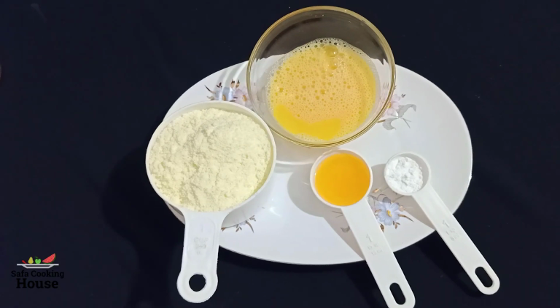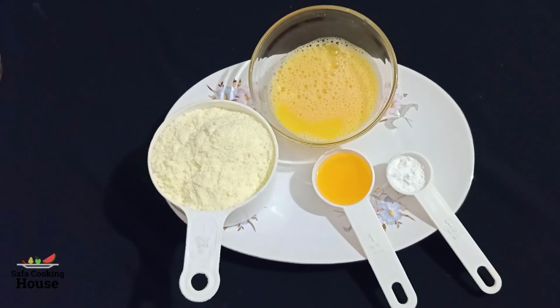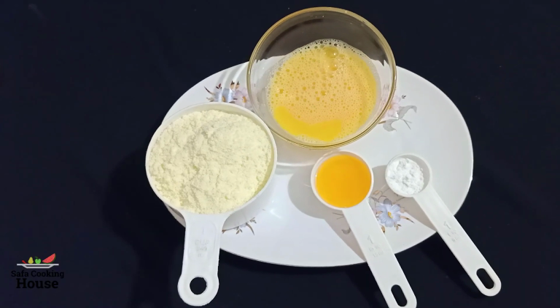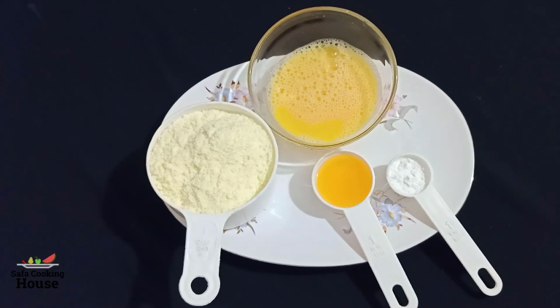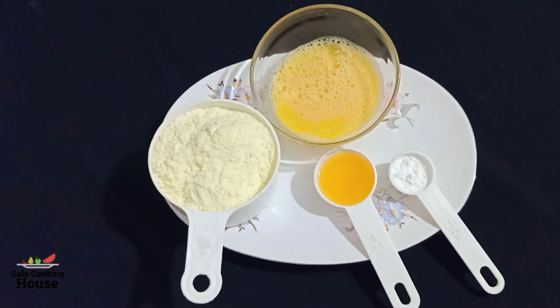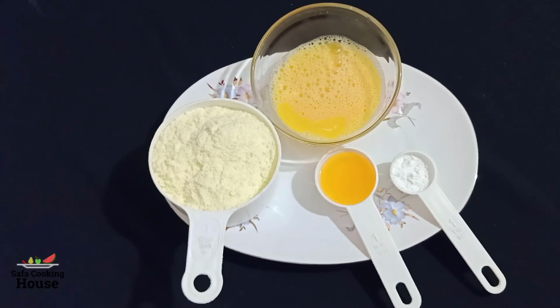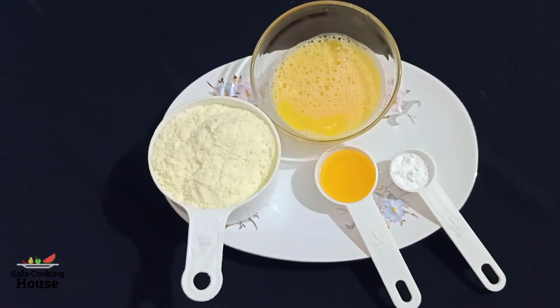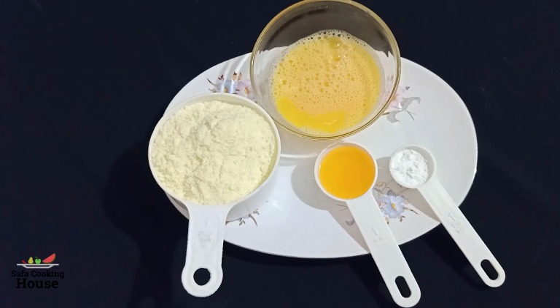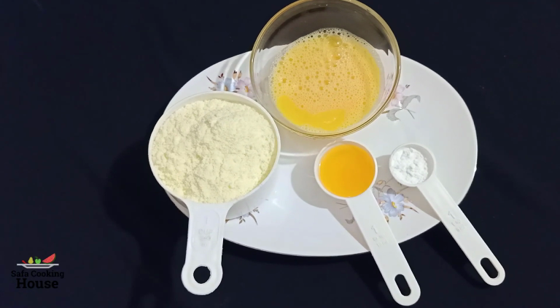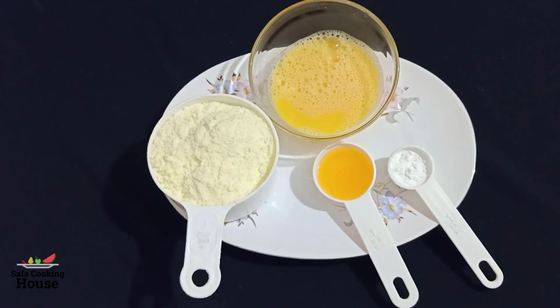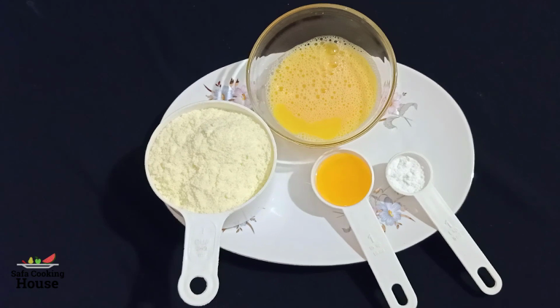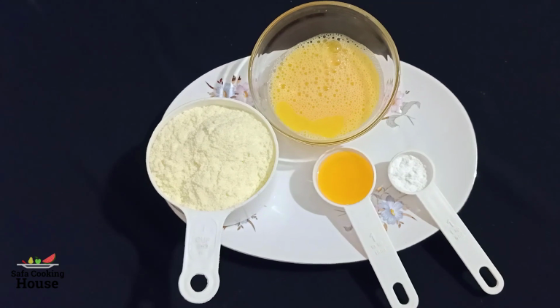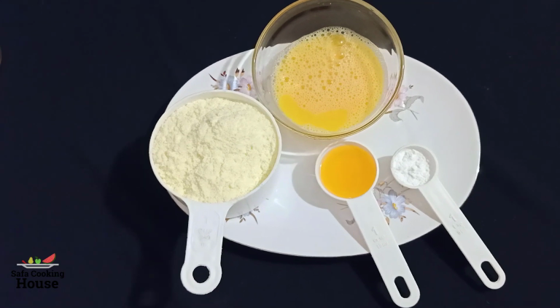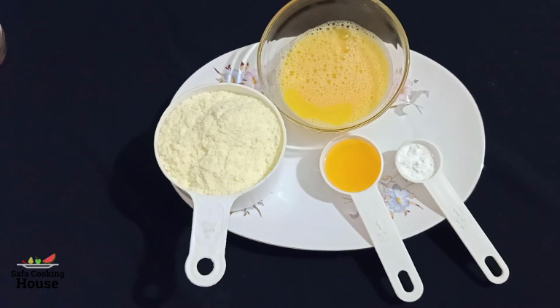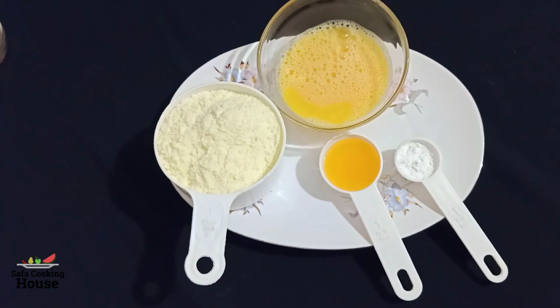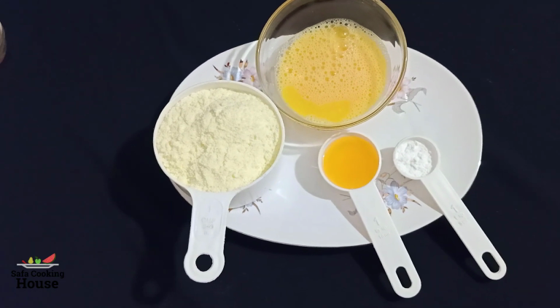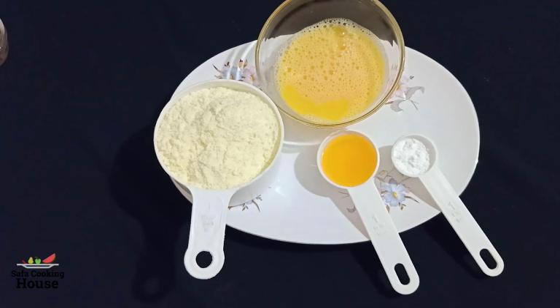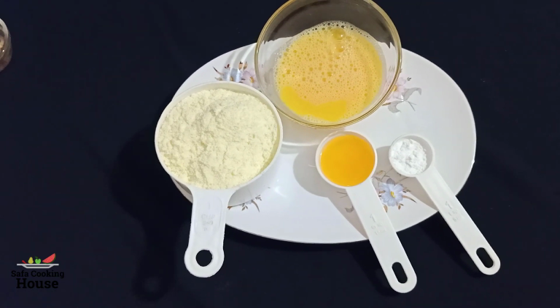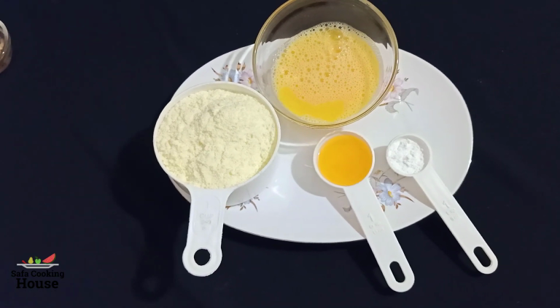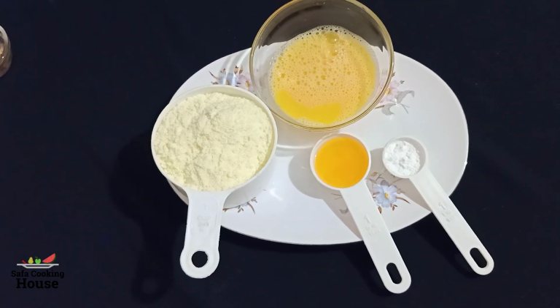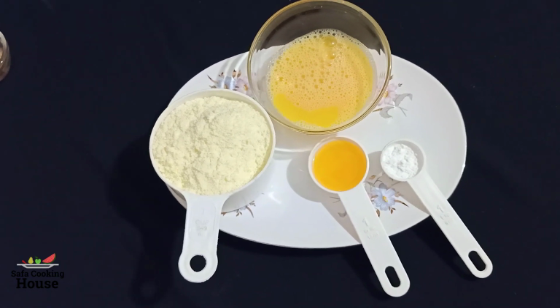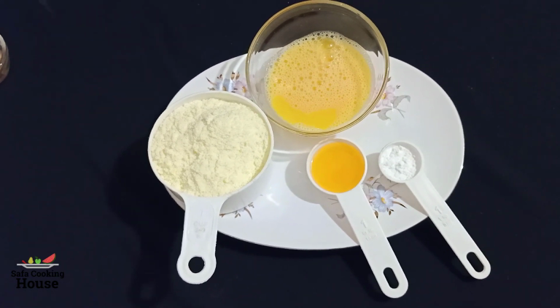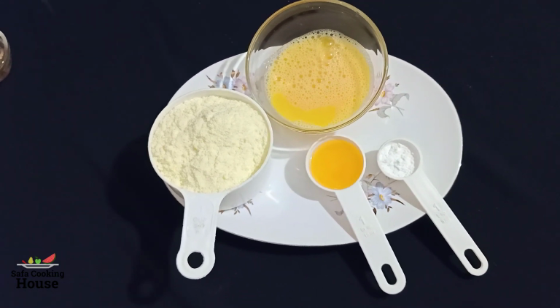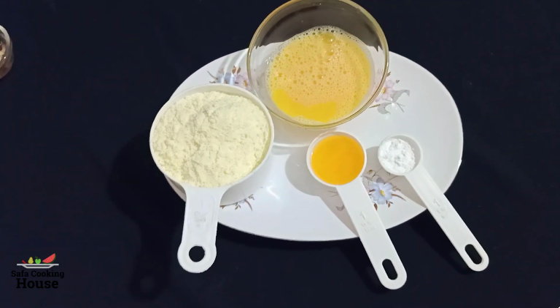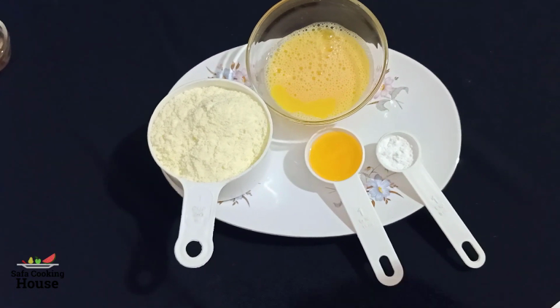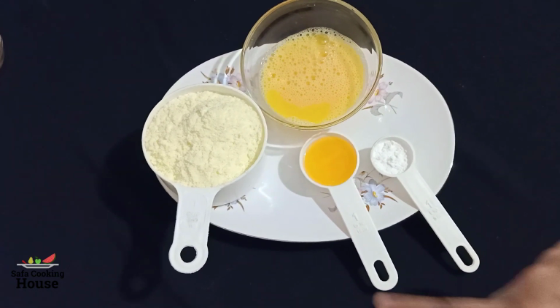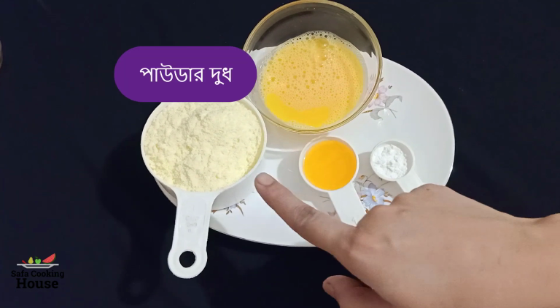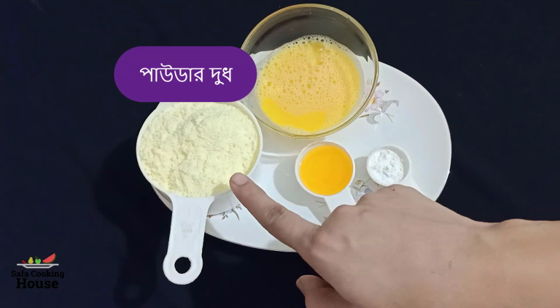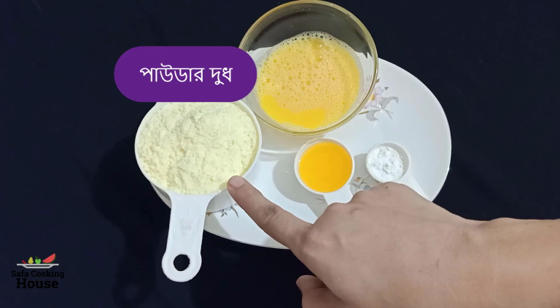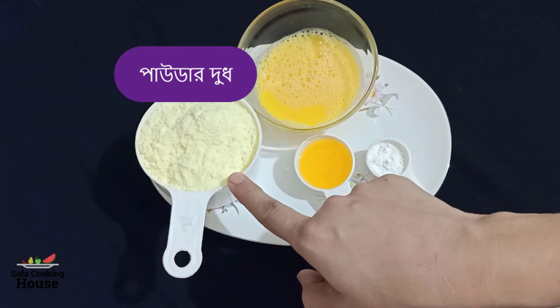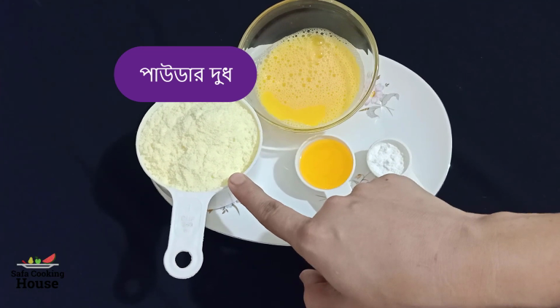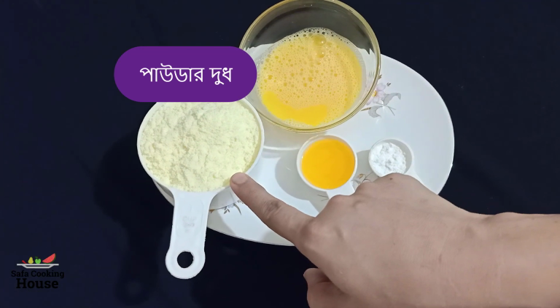Assalamualaikum viewers, I am going to show you how to cook. We are going to show you how to cook. 1 cup powder milk,